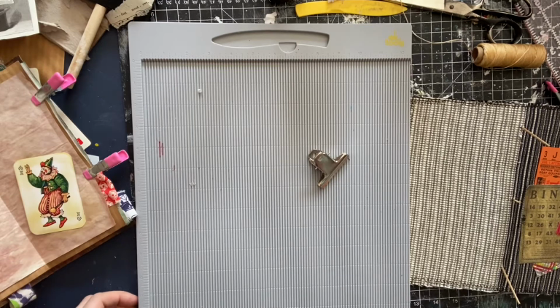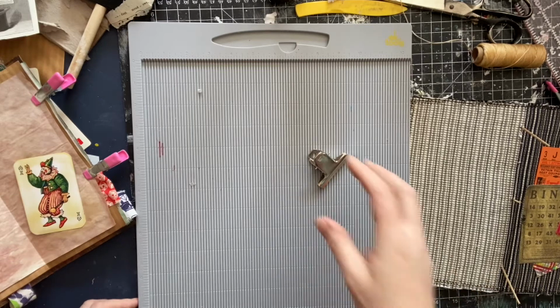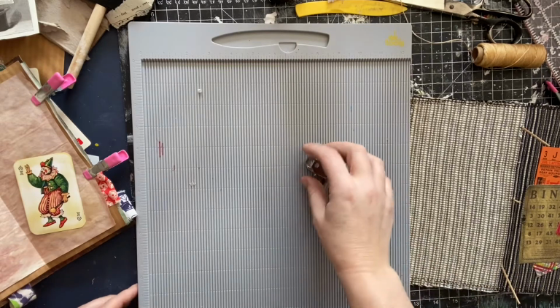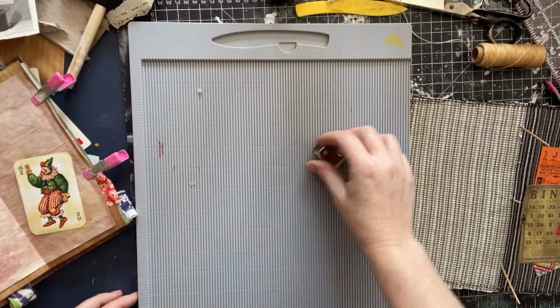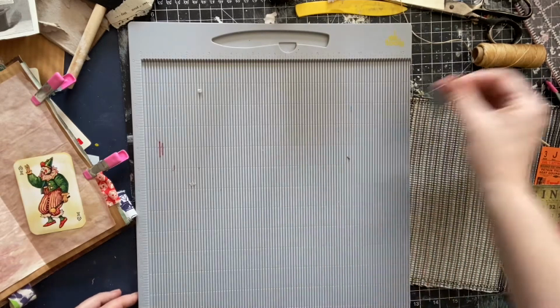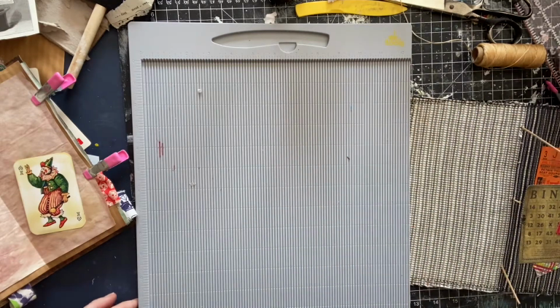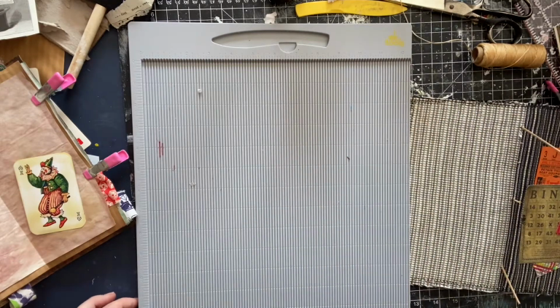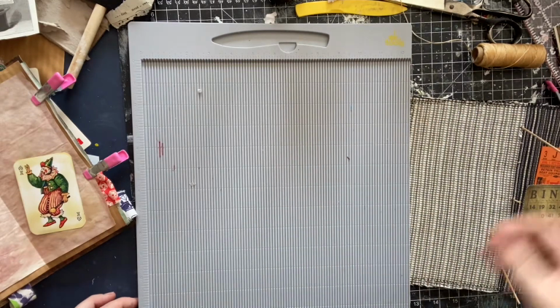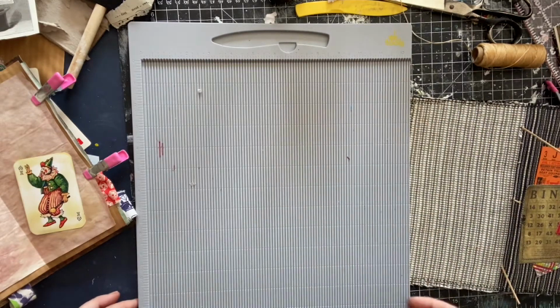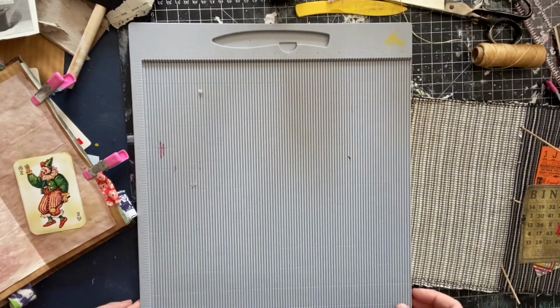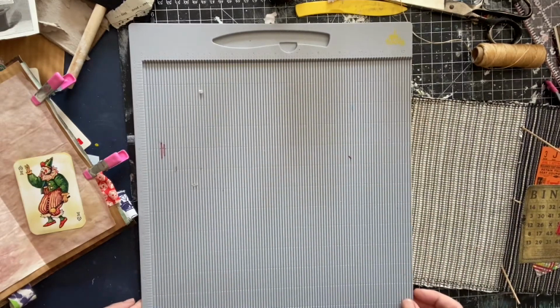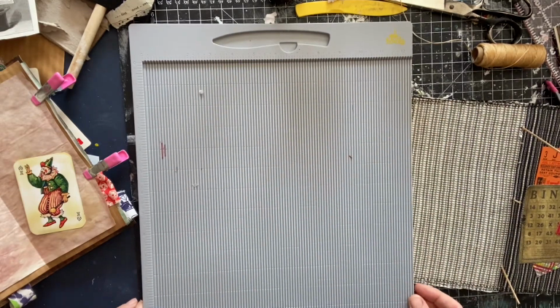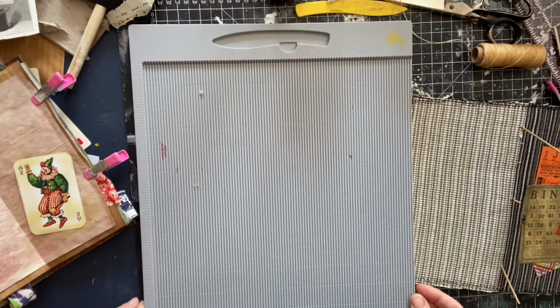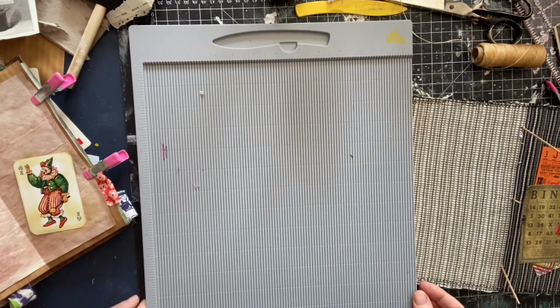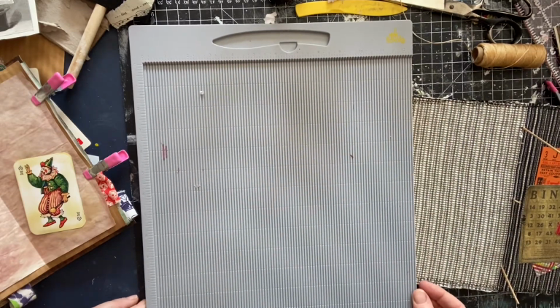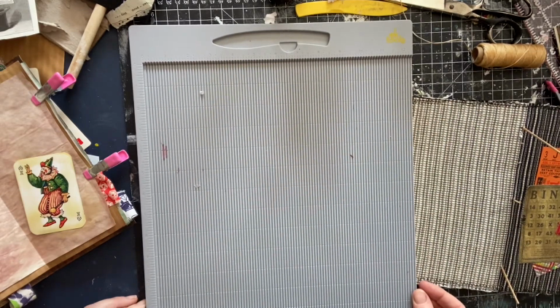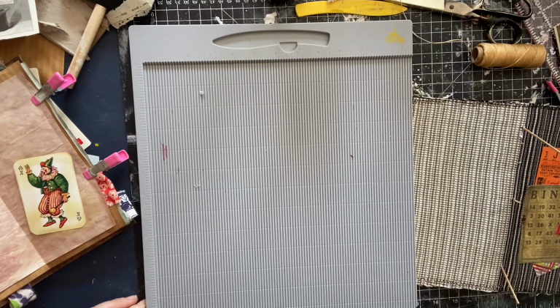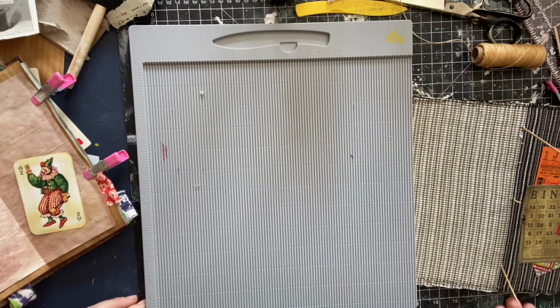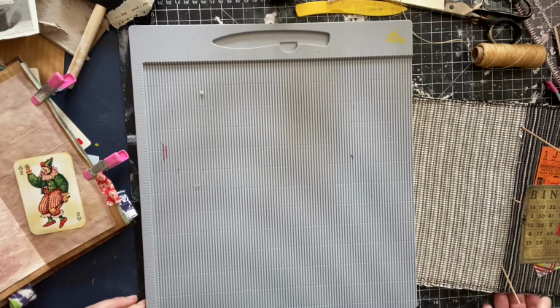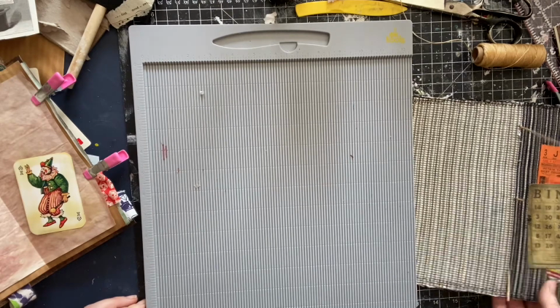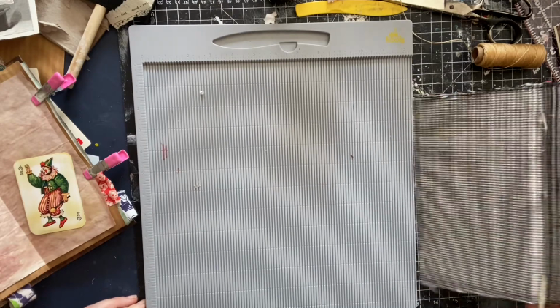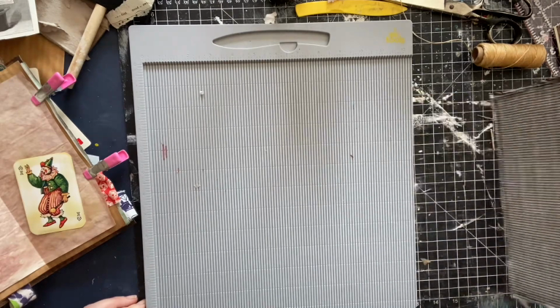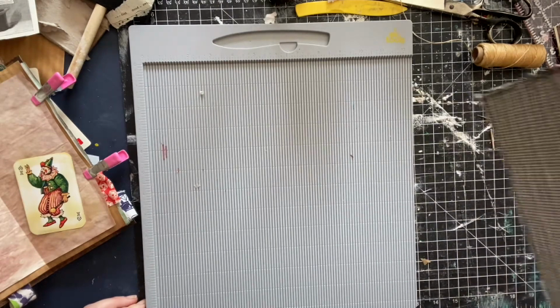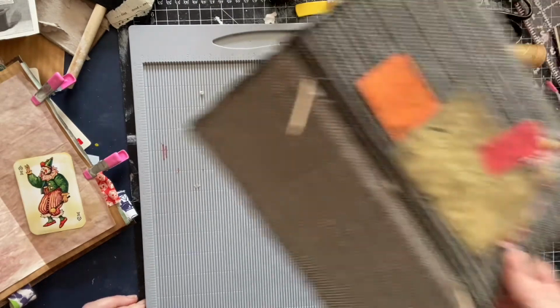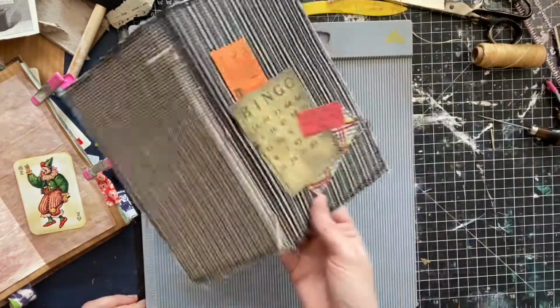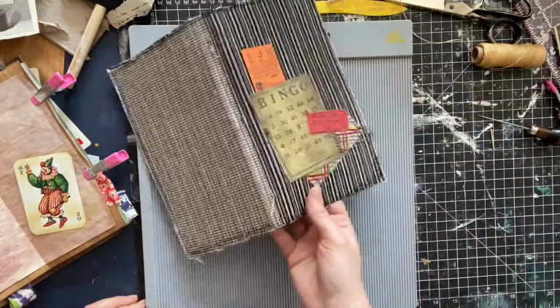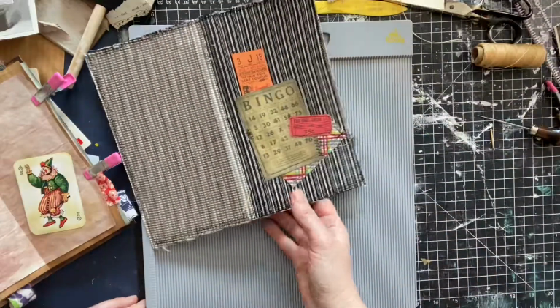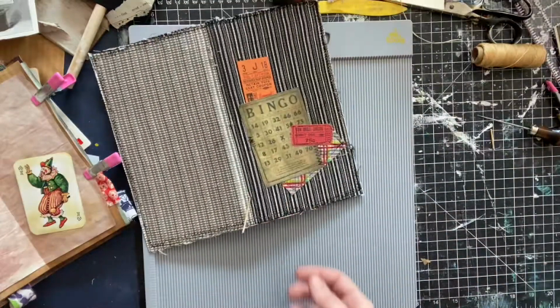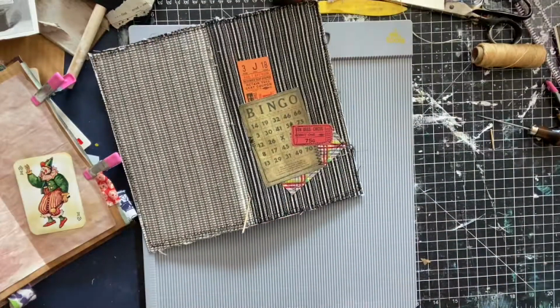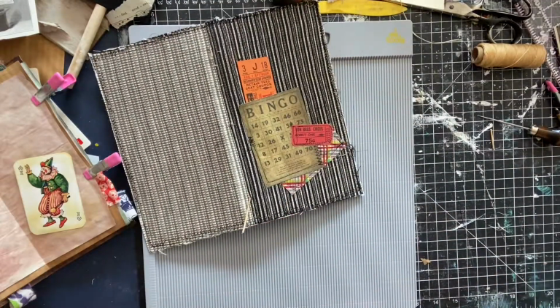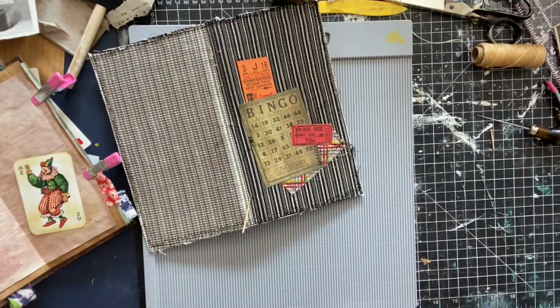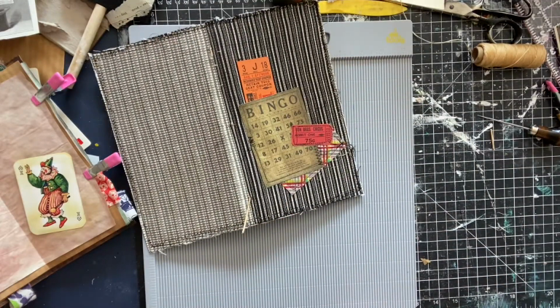Welcome to the chaos. I was working on this book and I figured, you know what, let's just go ahead and show my weird technique.